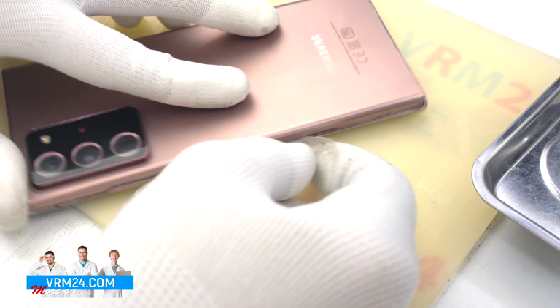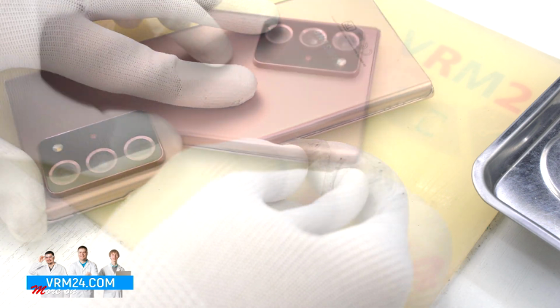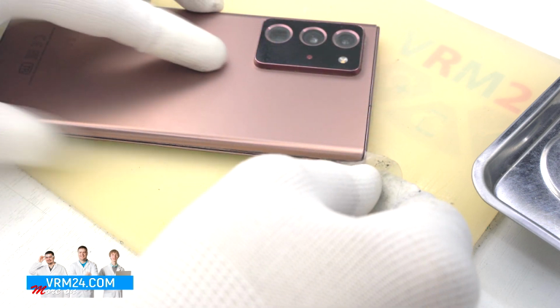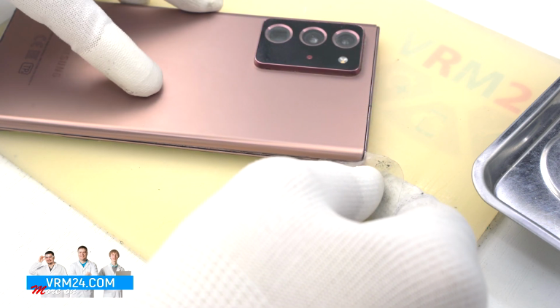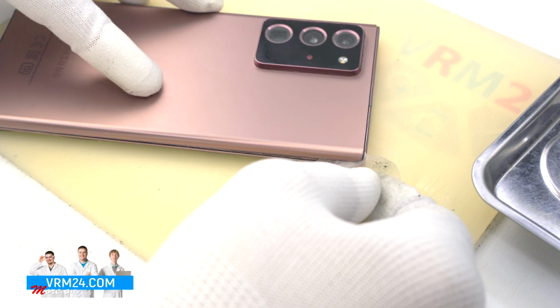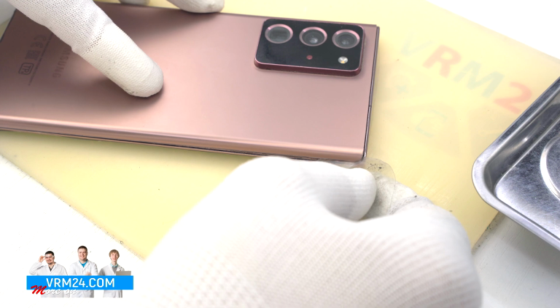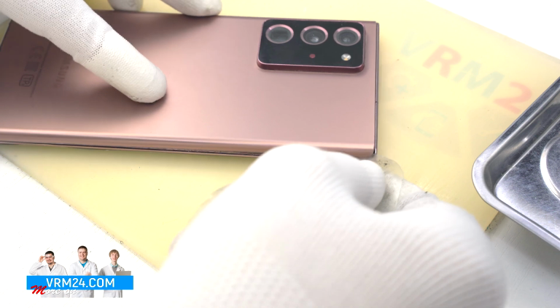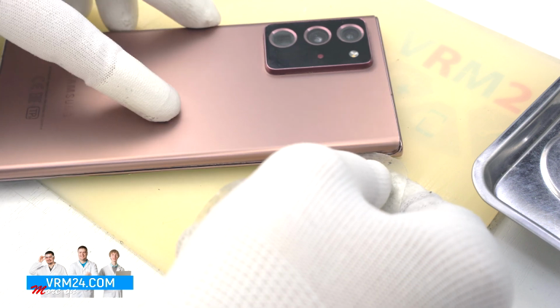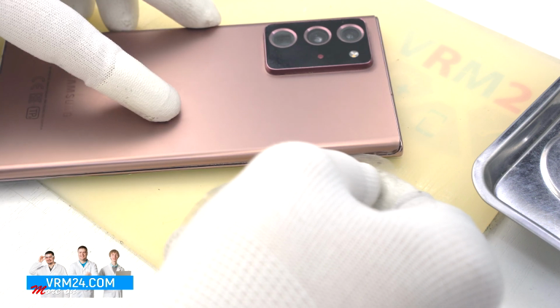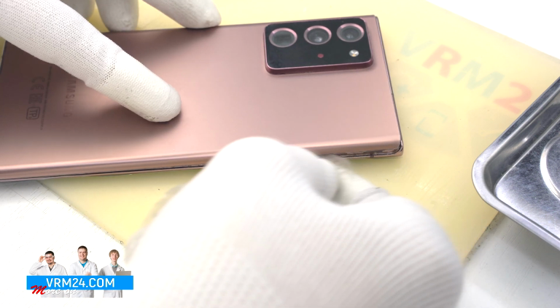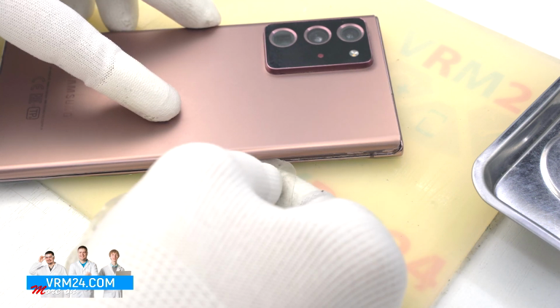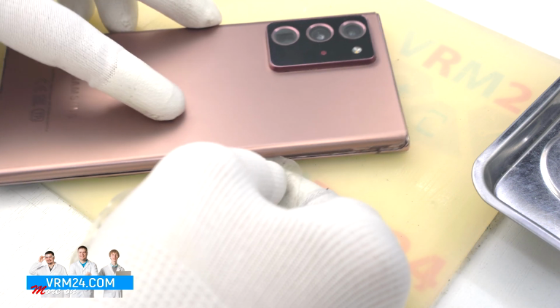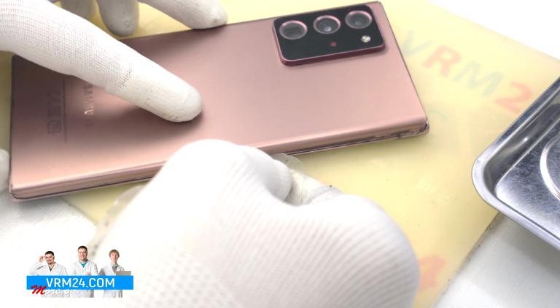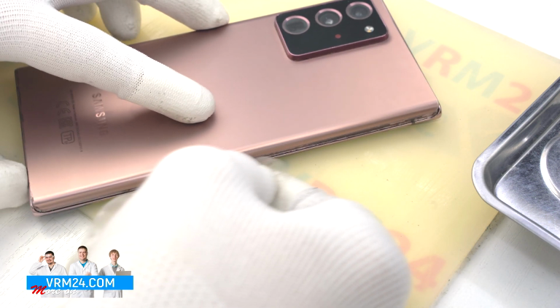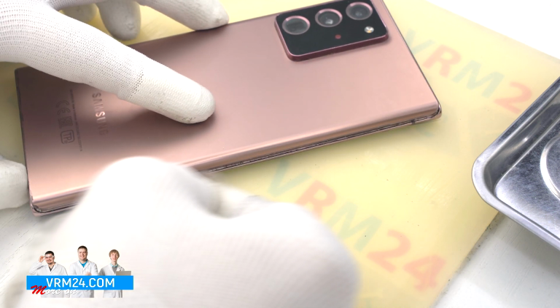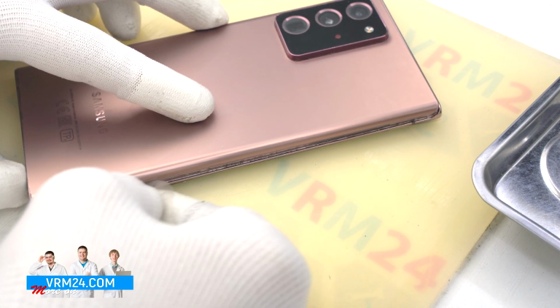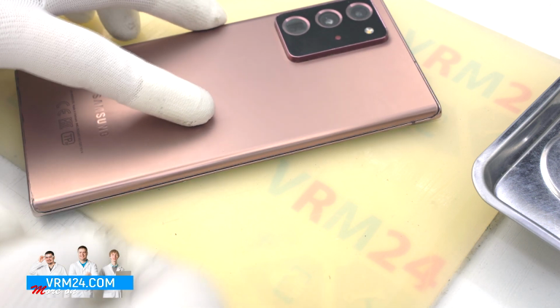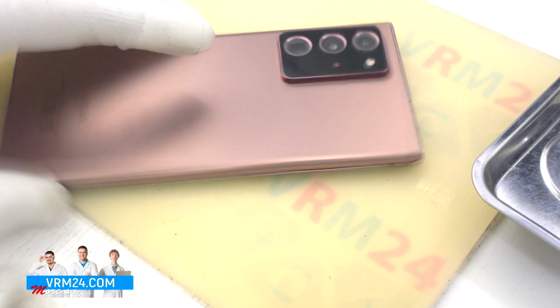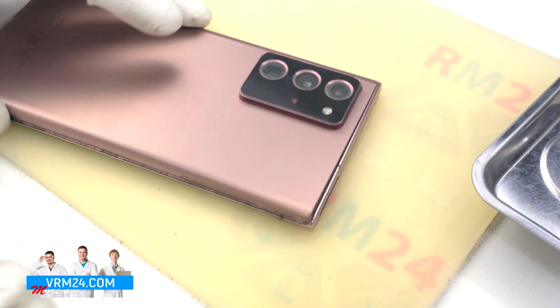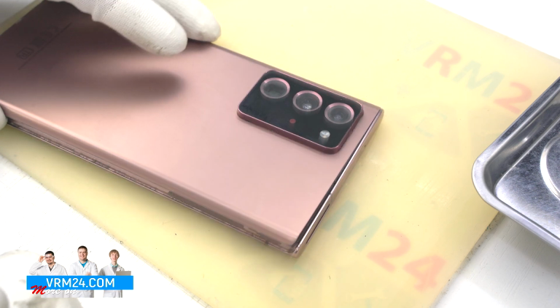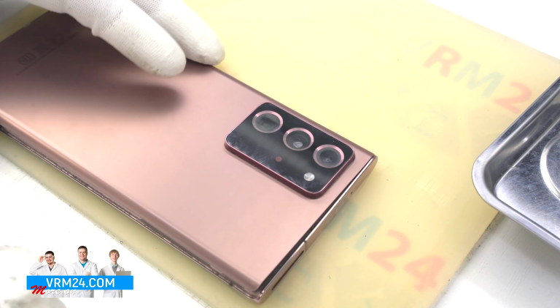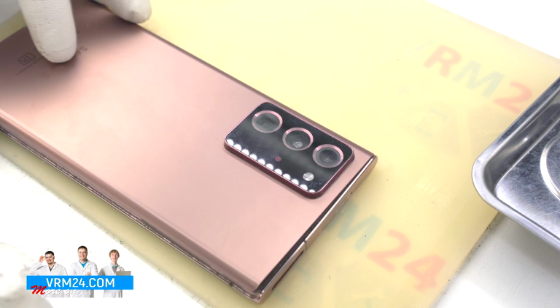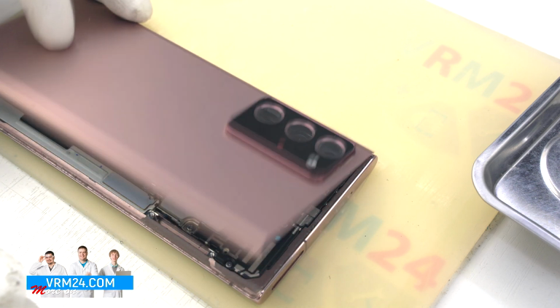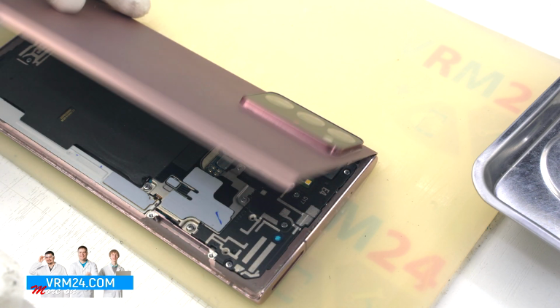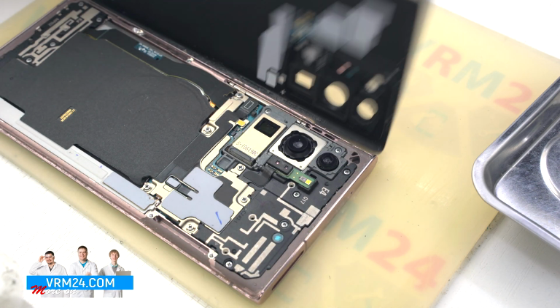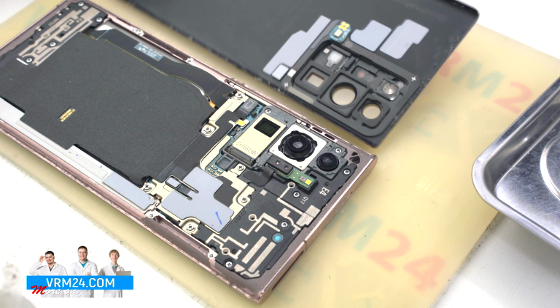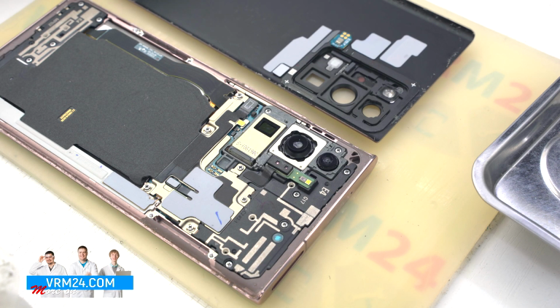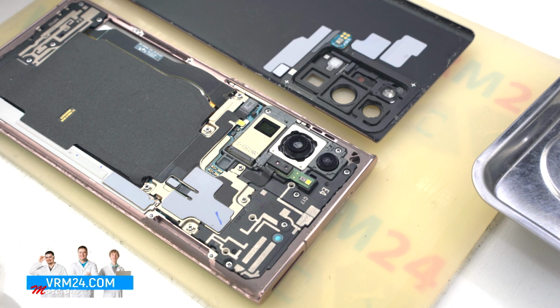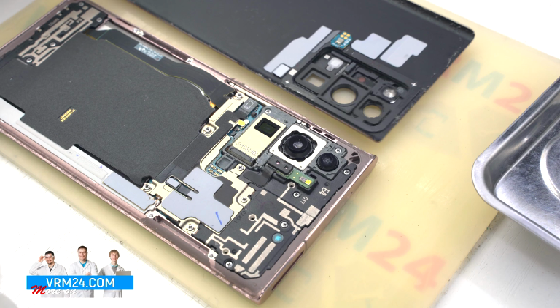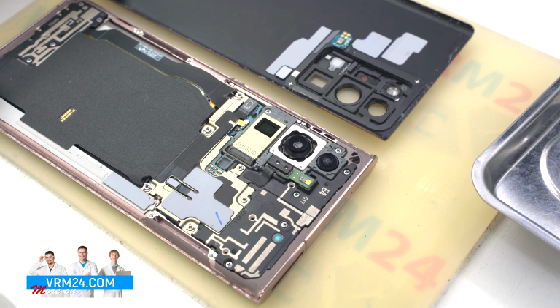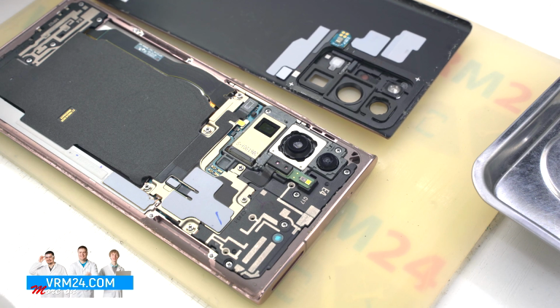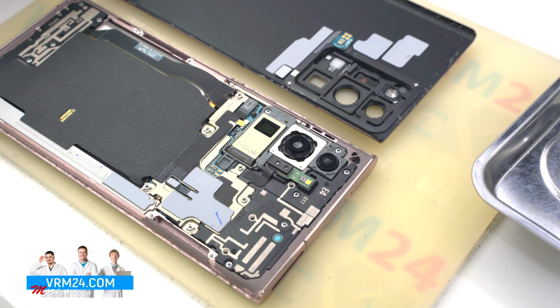We use a plastic film and put it in the gap between the back cover and the display frame, and gently move the film along the back cover to open it. So we carefully detach the back cover.